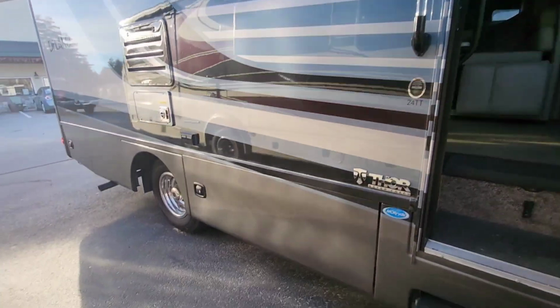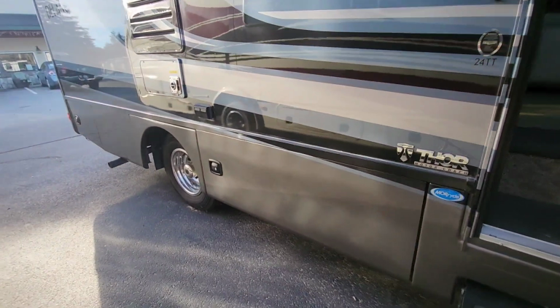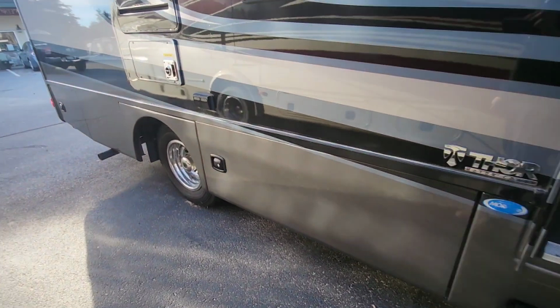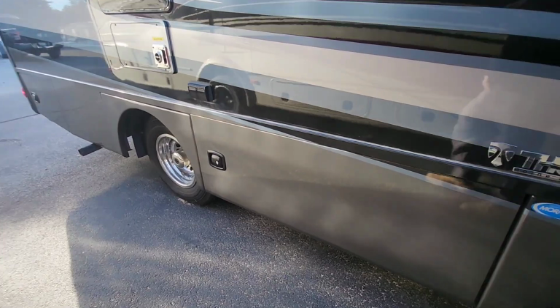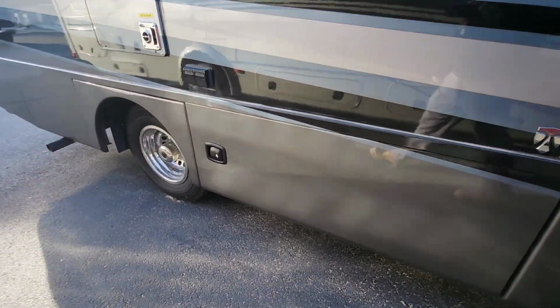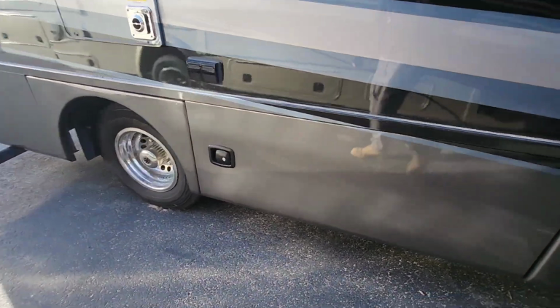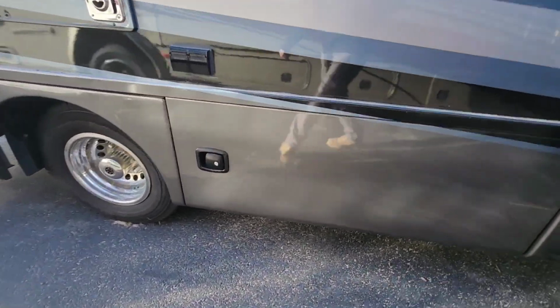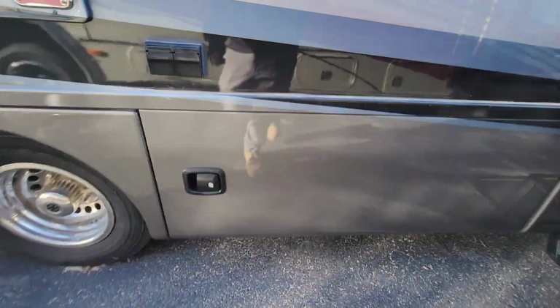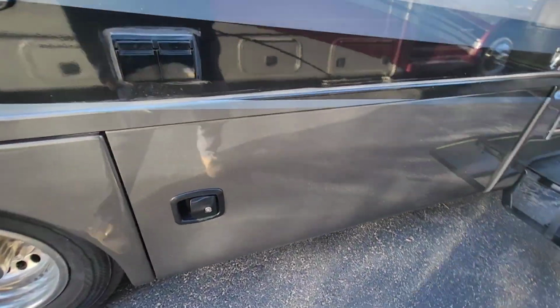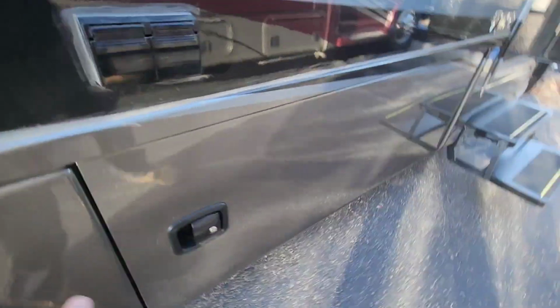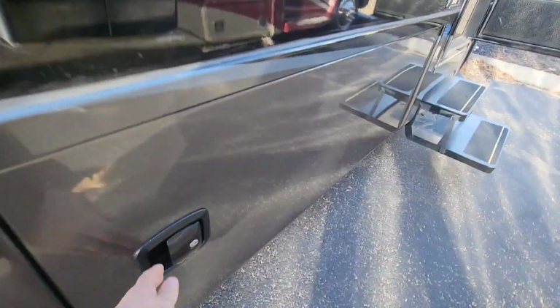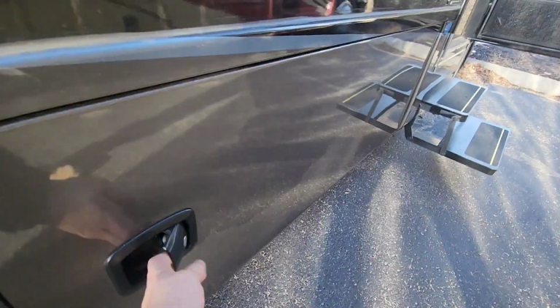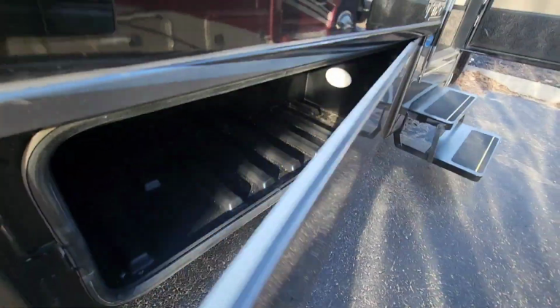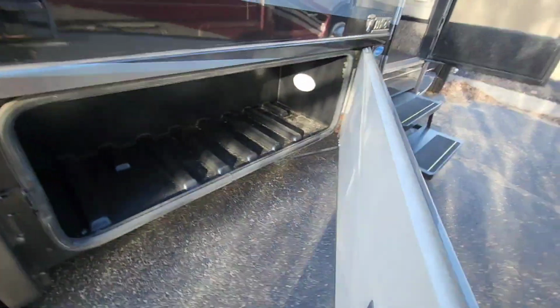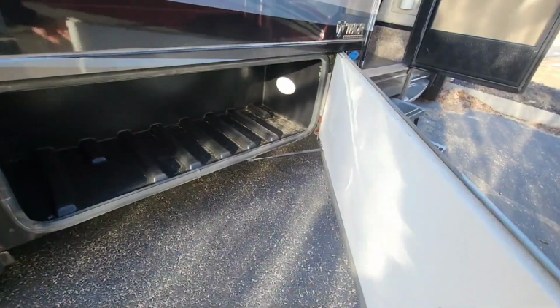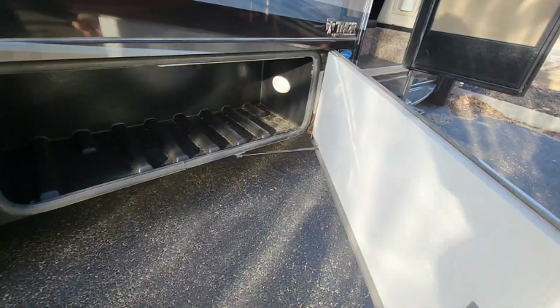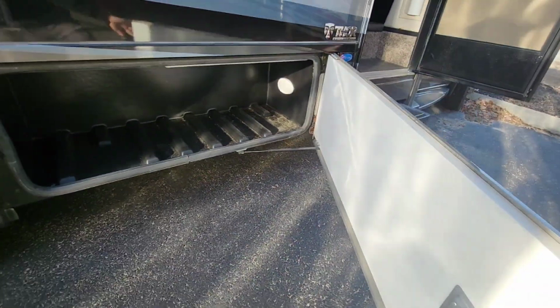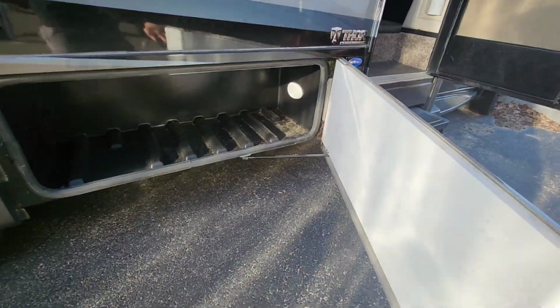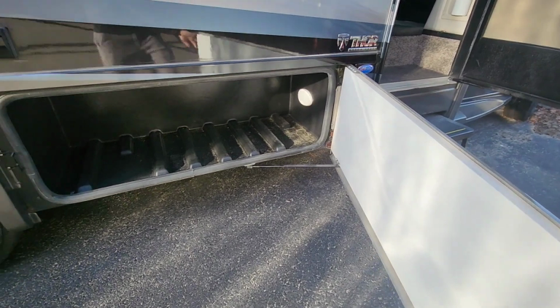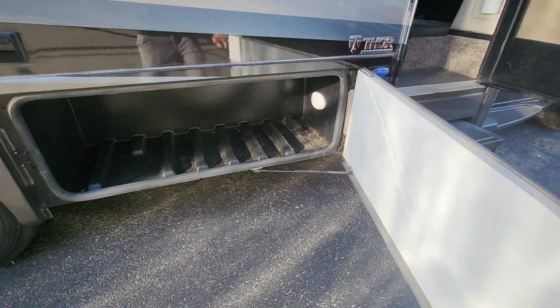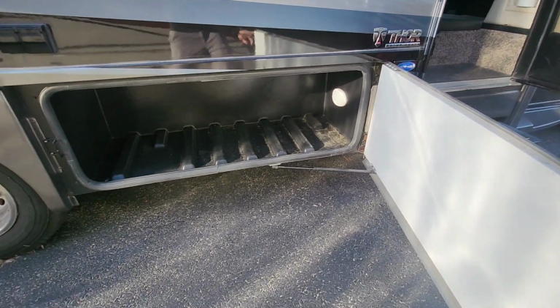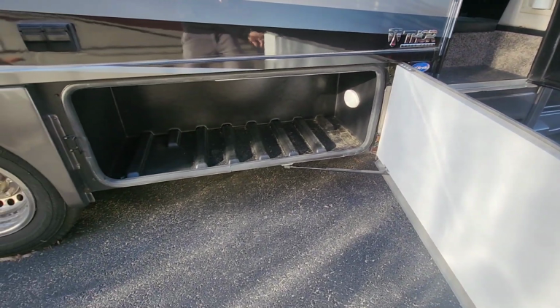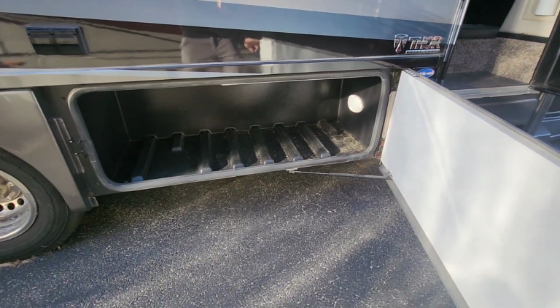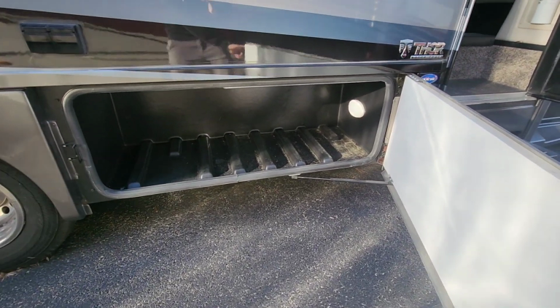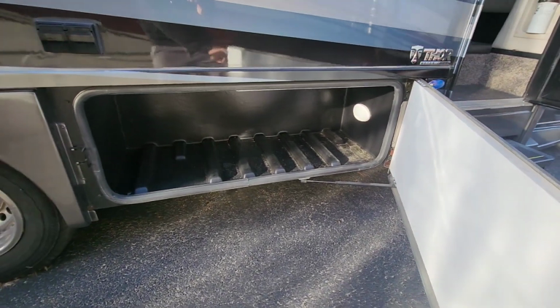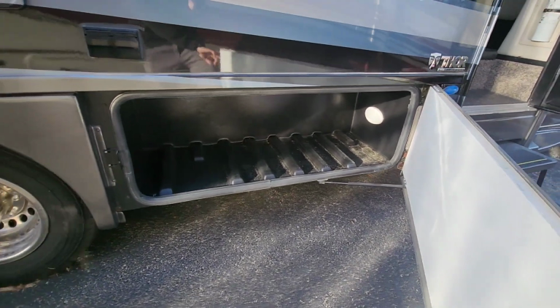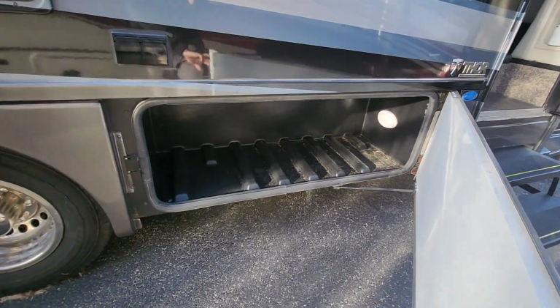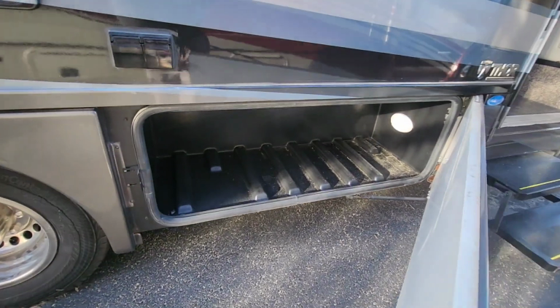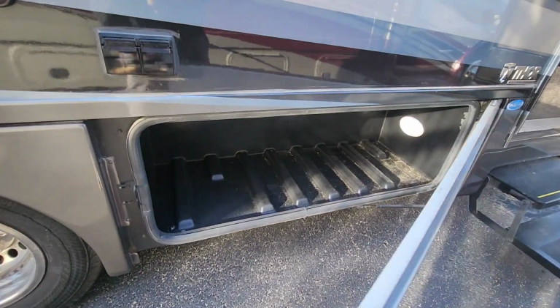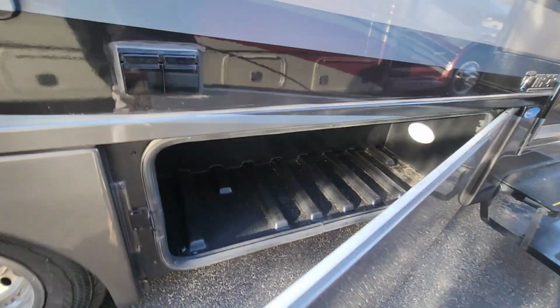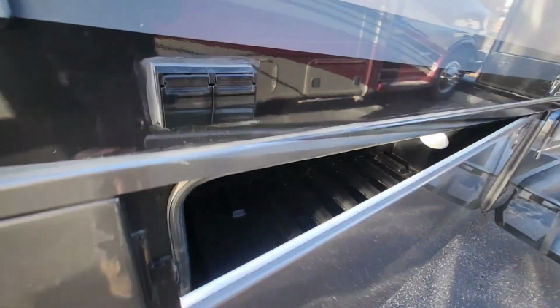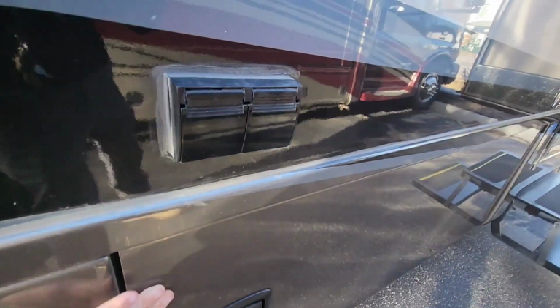Underneath, you're going to have extended baggage doors, which of course will be metal slam latch. They're all on hydraulics — they open up huge and you can get a decent amount of storage underneath there.